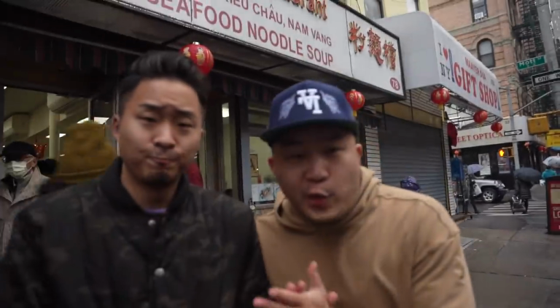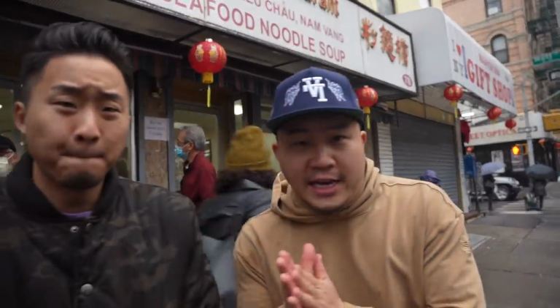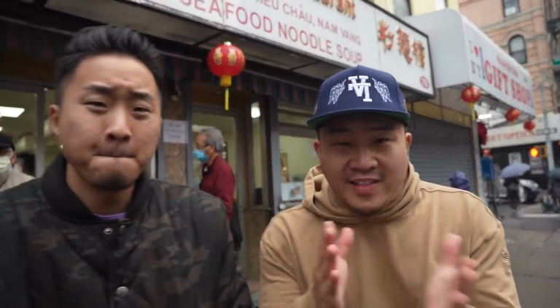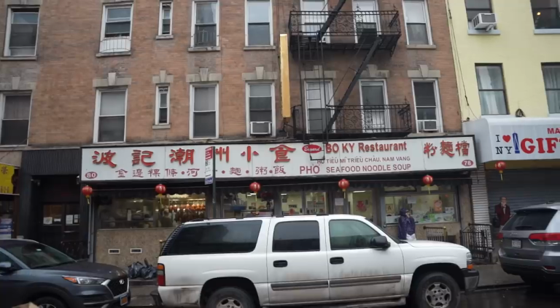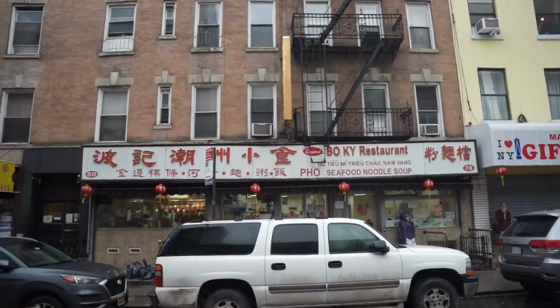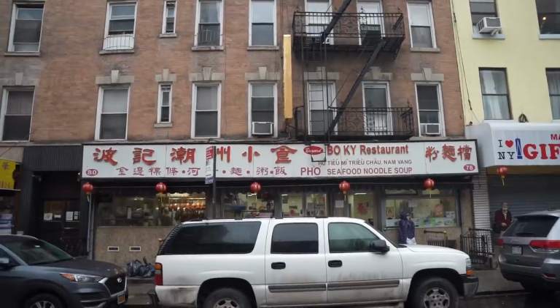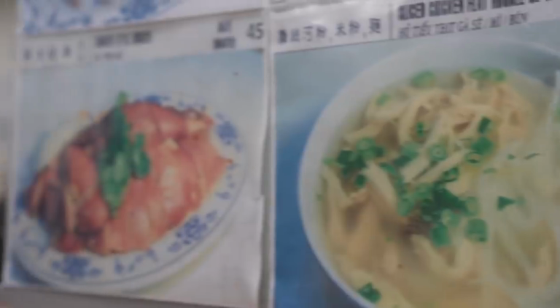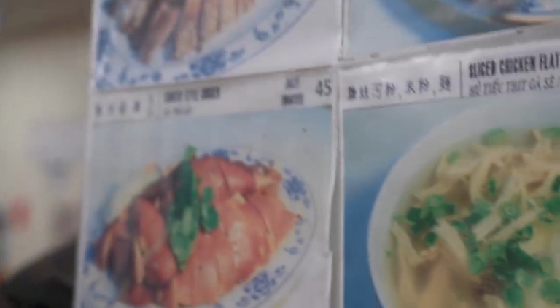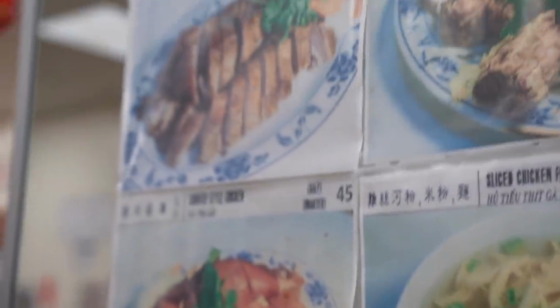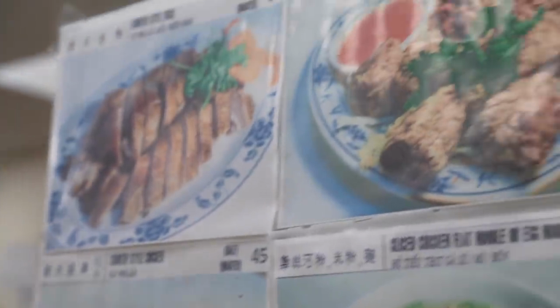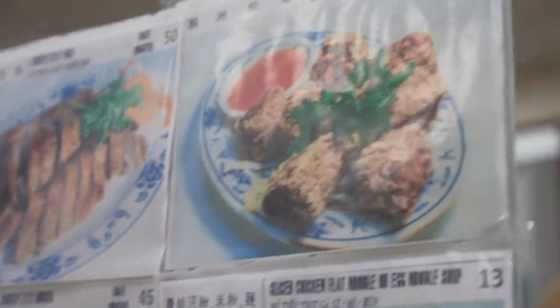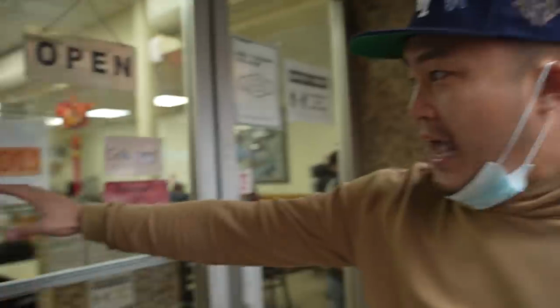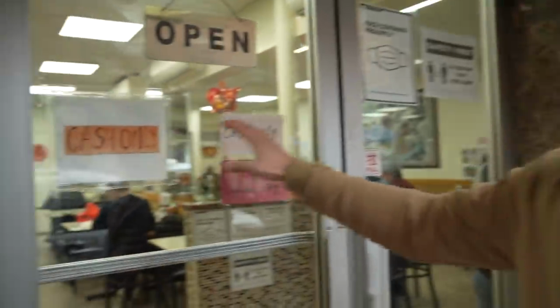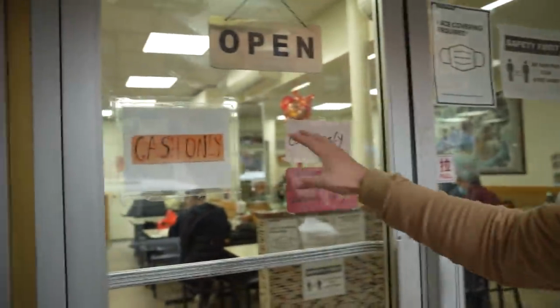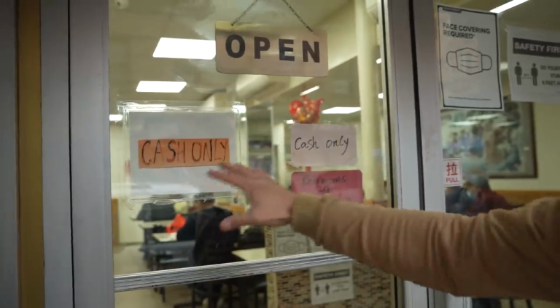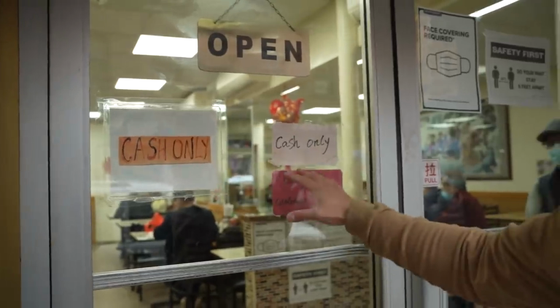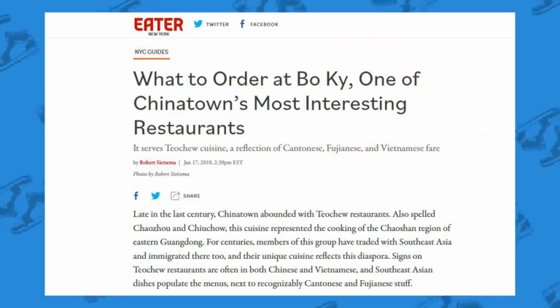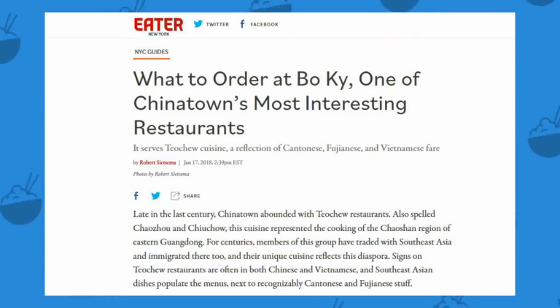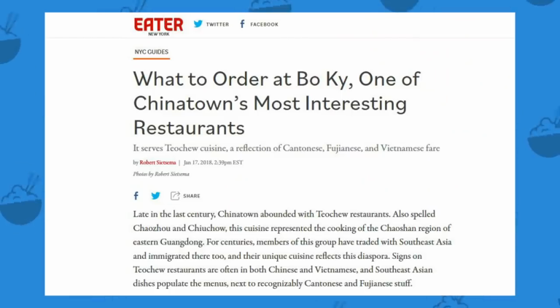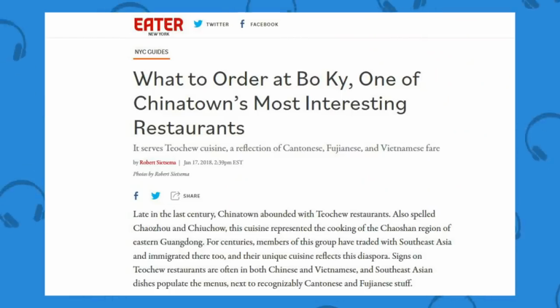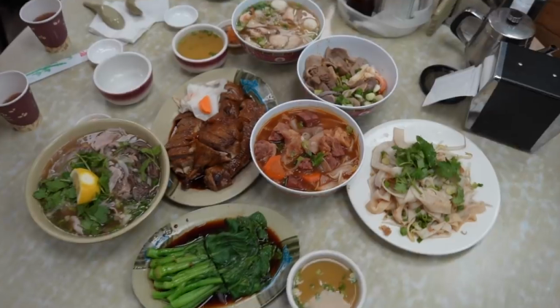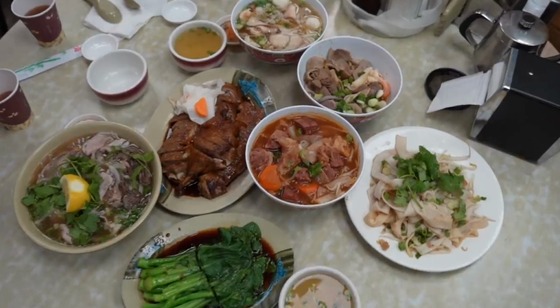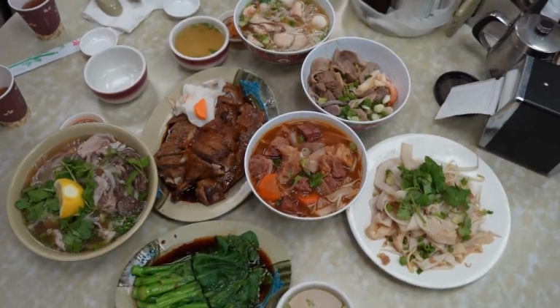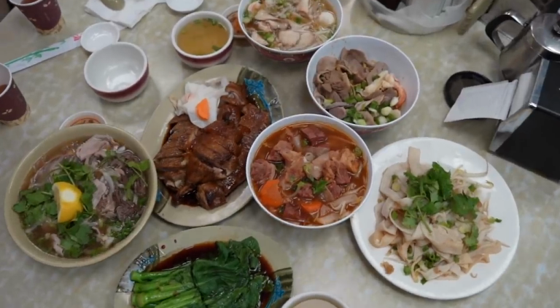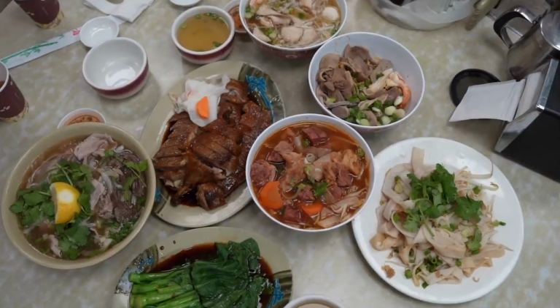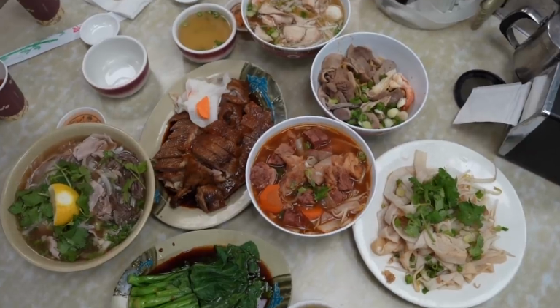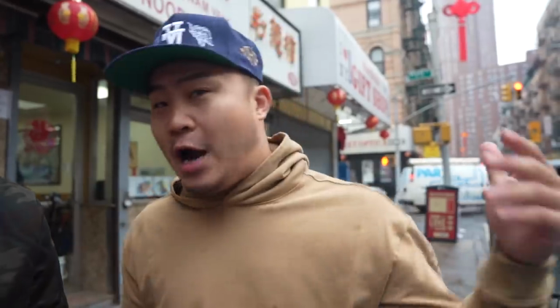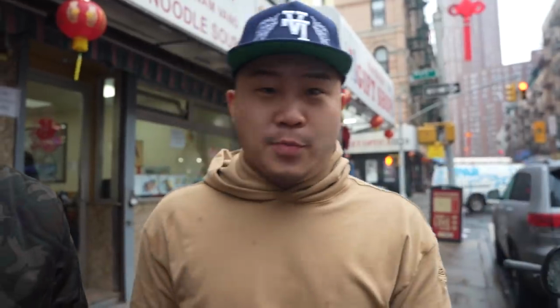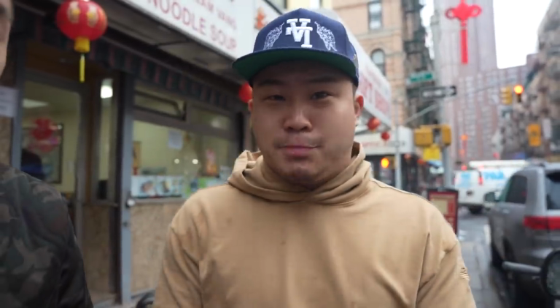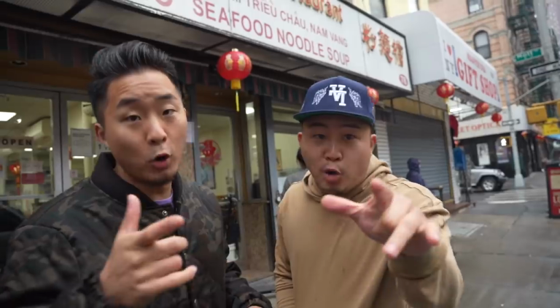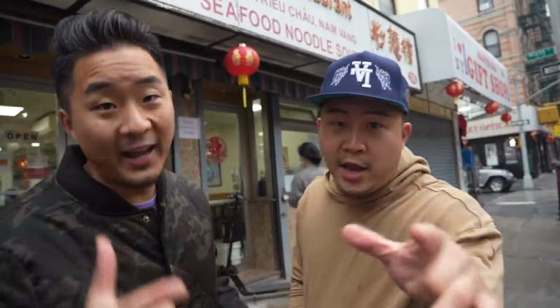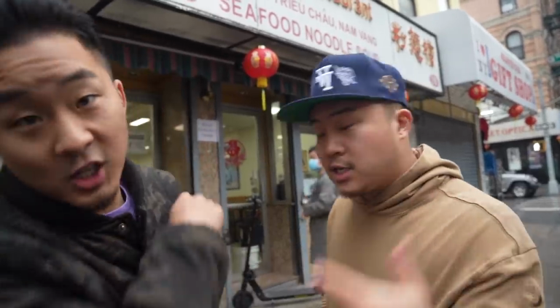We are standing in front of the legendary Bo Key. They came back after being closed for a few months during the pandemic, but people were waiting for this spot to reopen. It's an incredible value per dollar ratio. People write articles about this spot. Bo Key on Bayard — let's go.